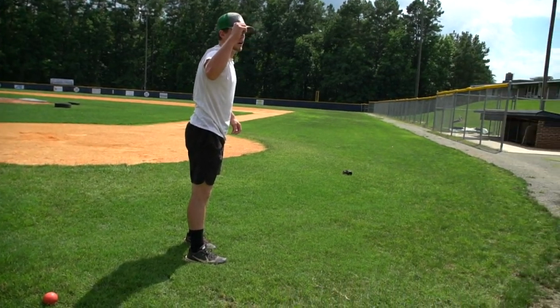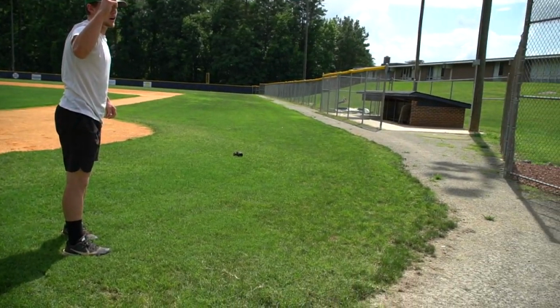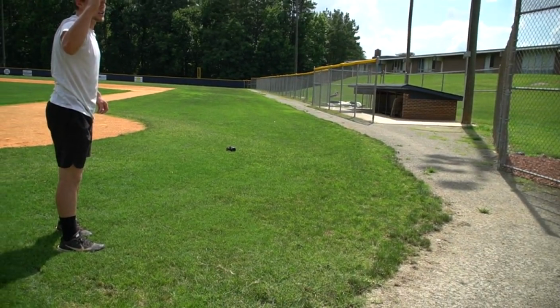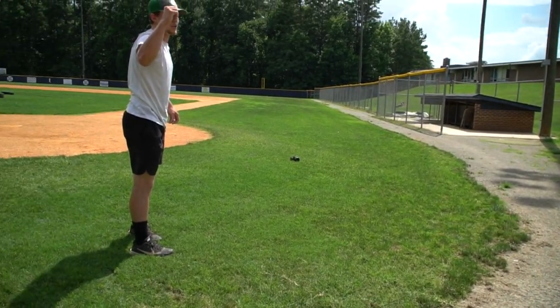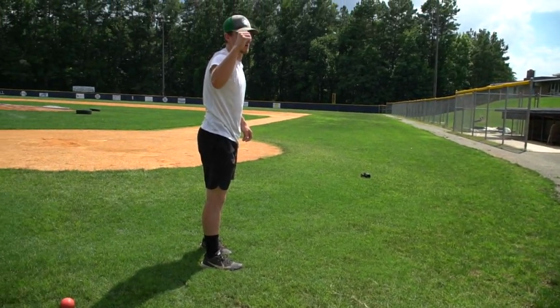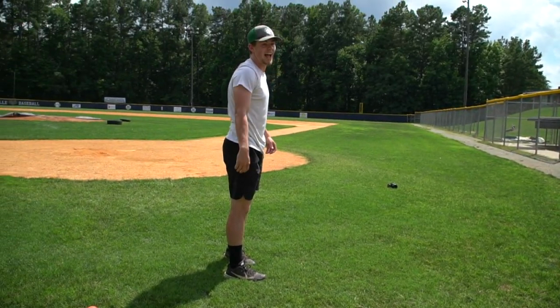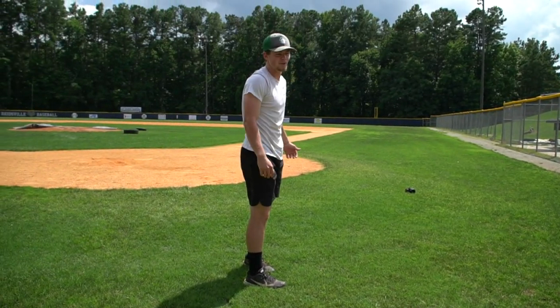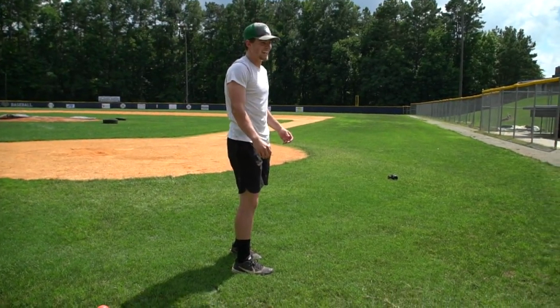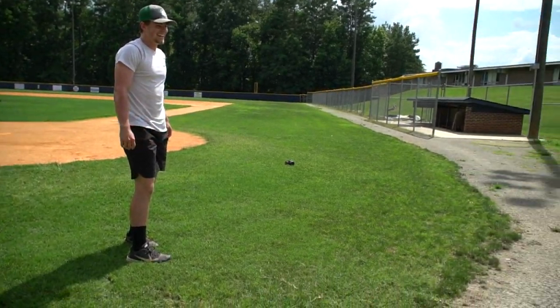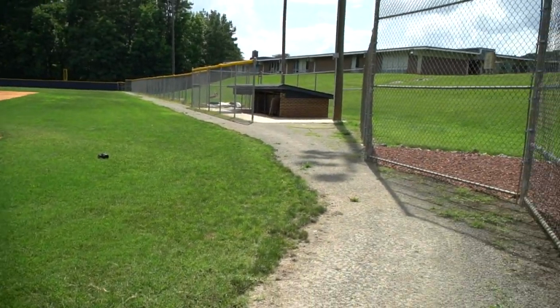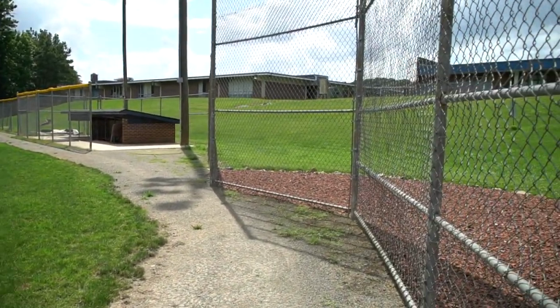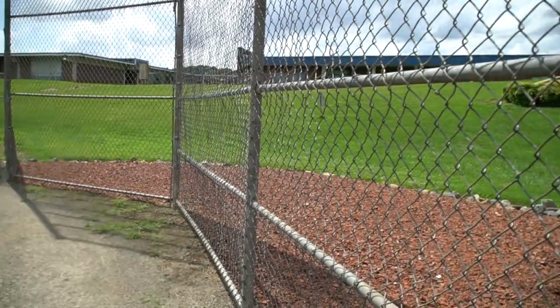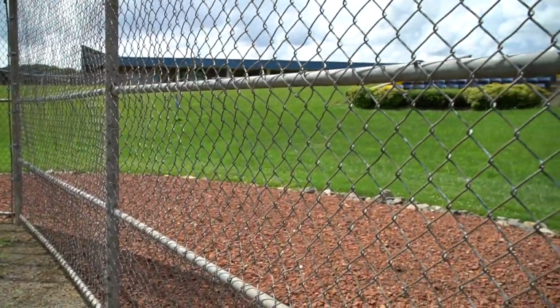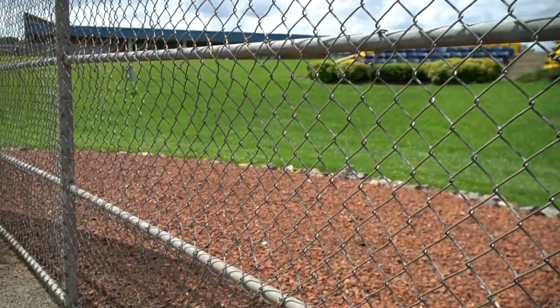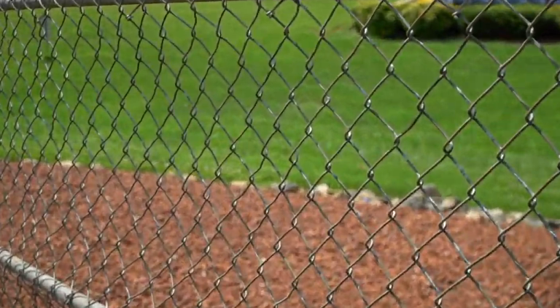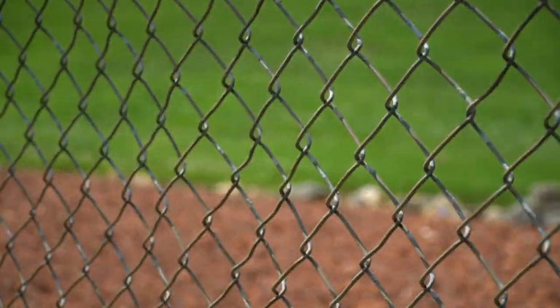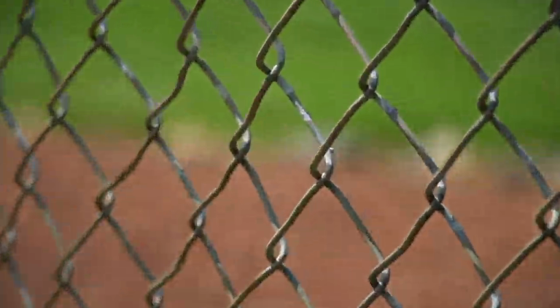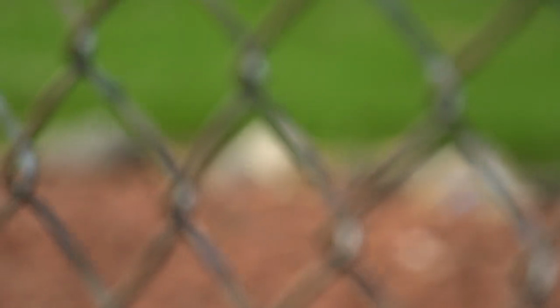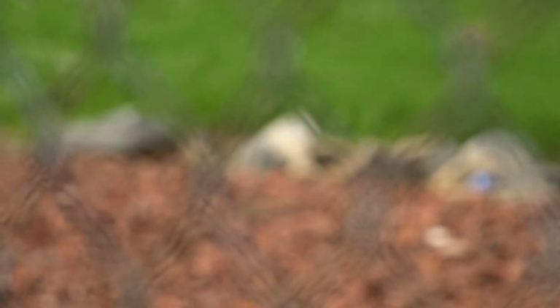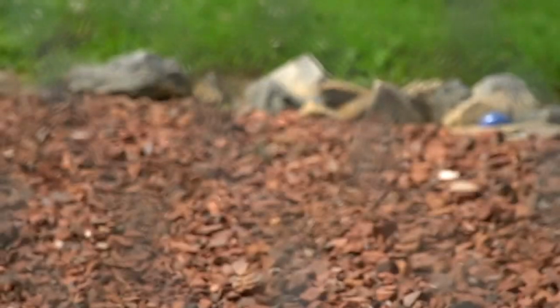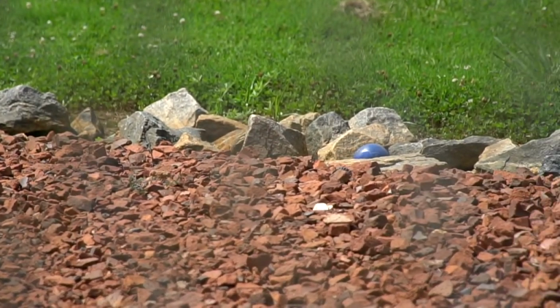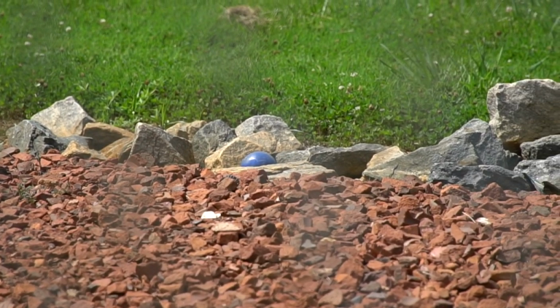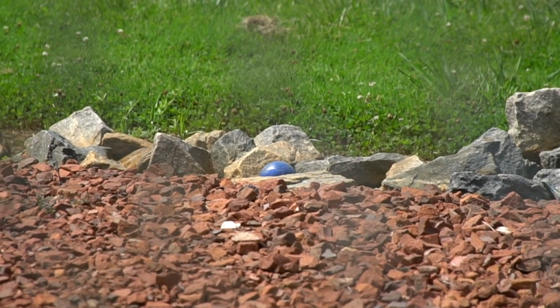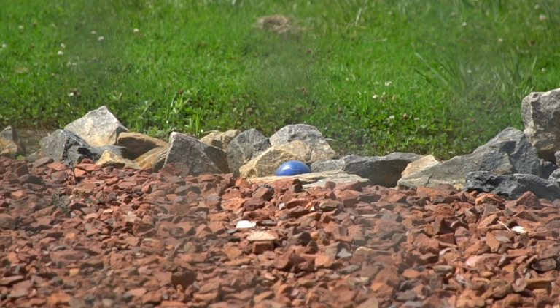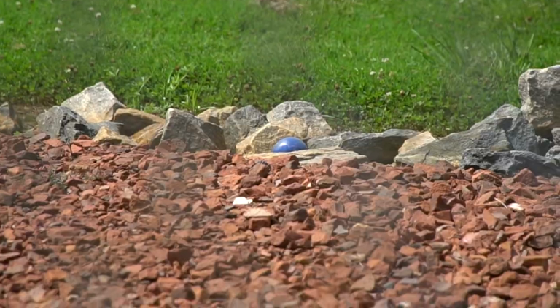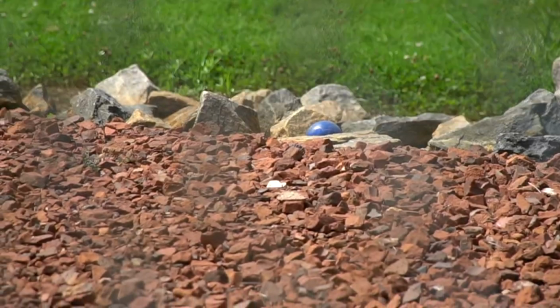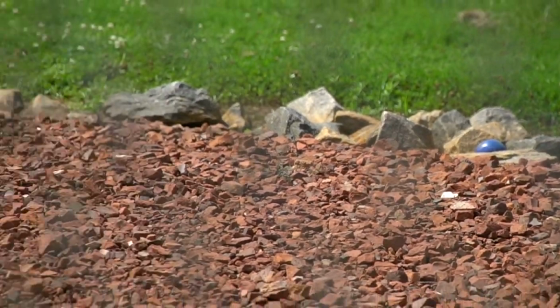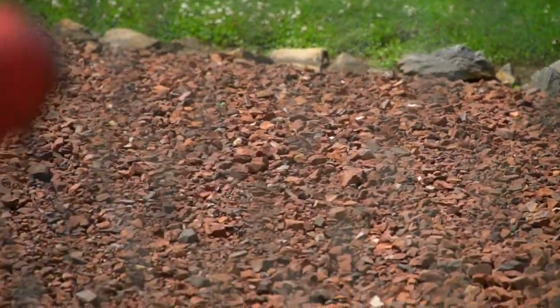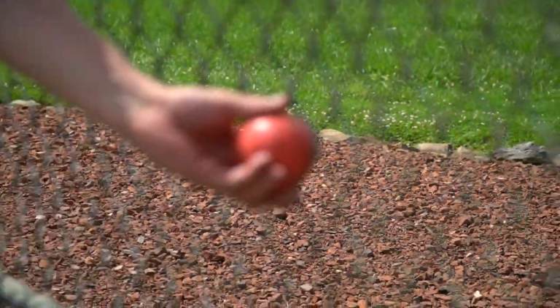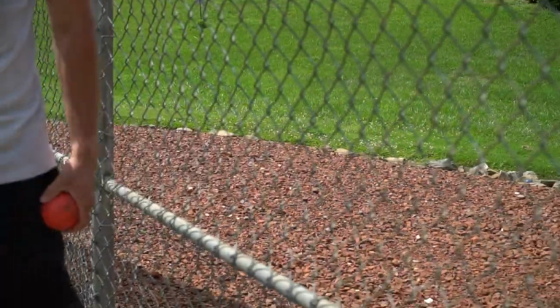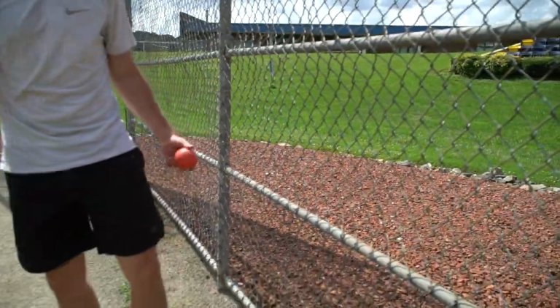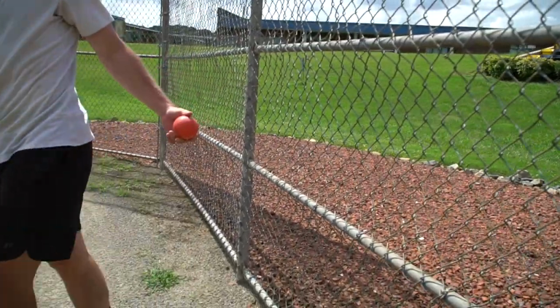It went through the fence — I literally had to throw it. Look, it doesn't even fit through. I don't even know how that went through.